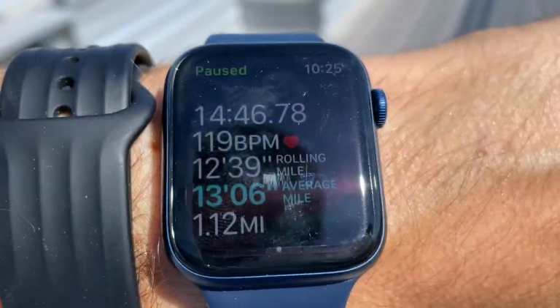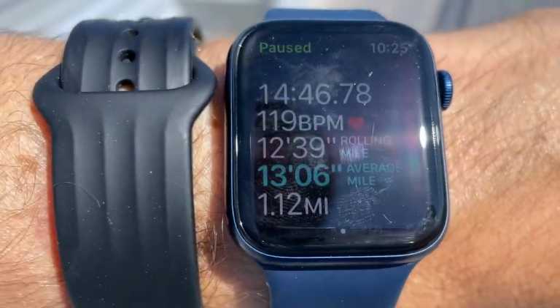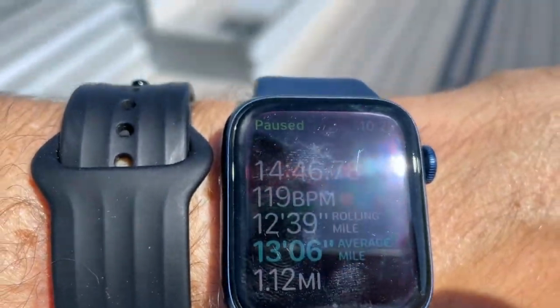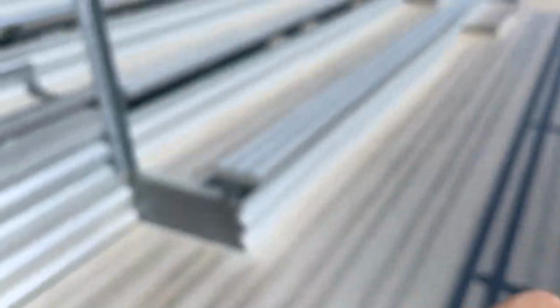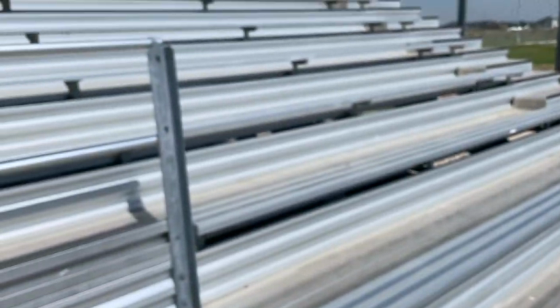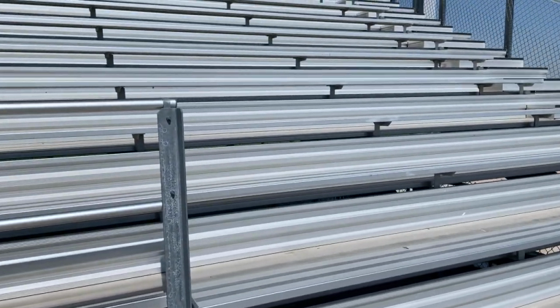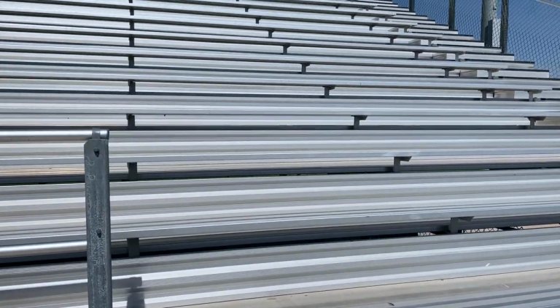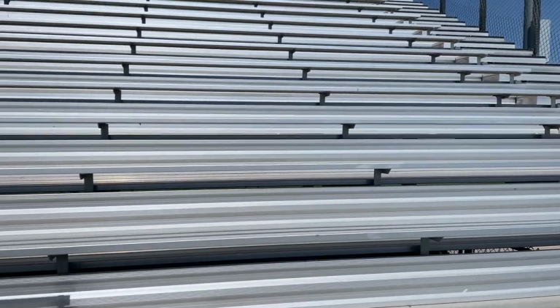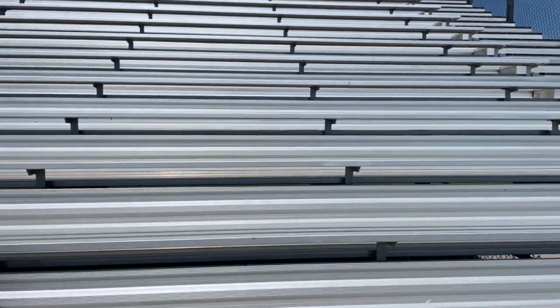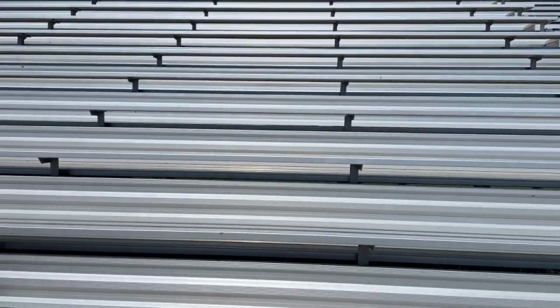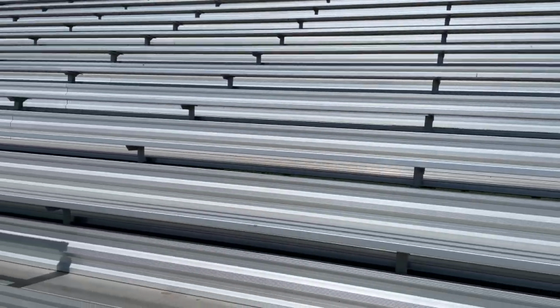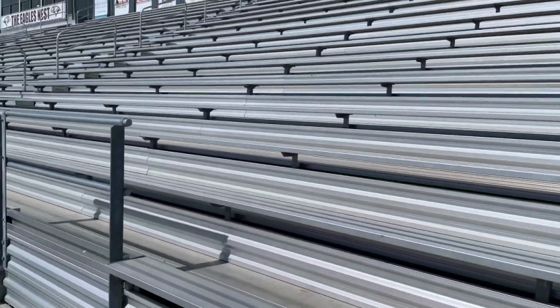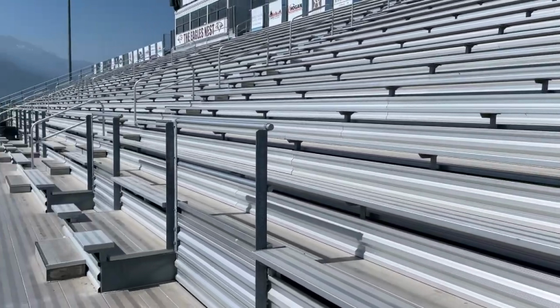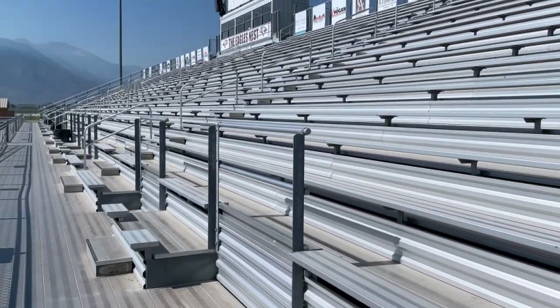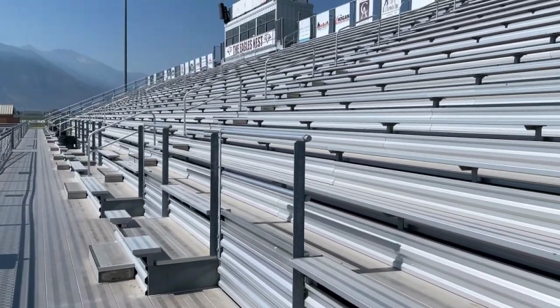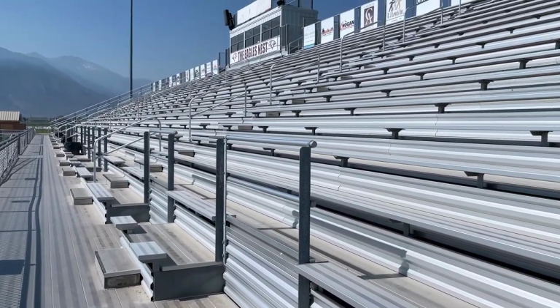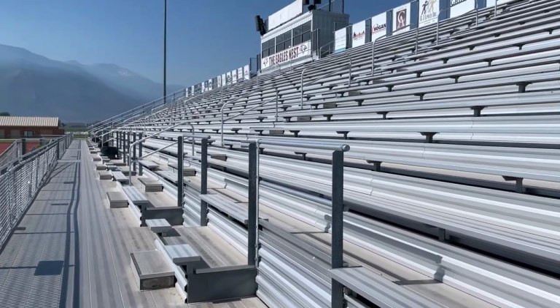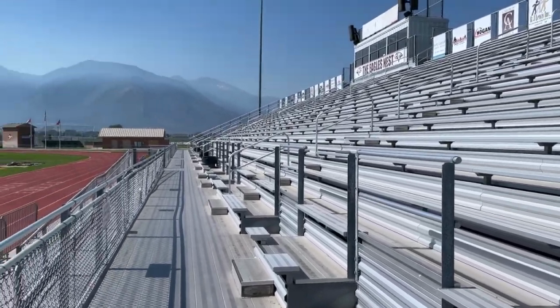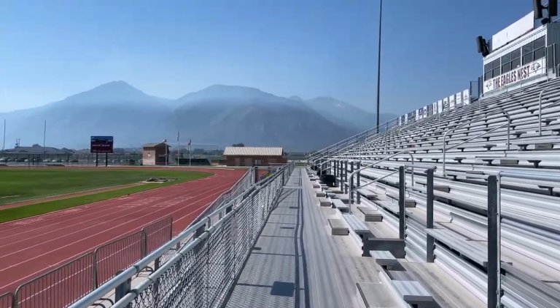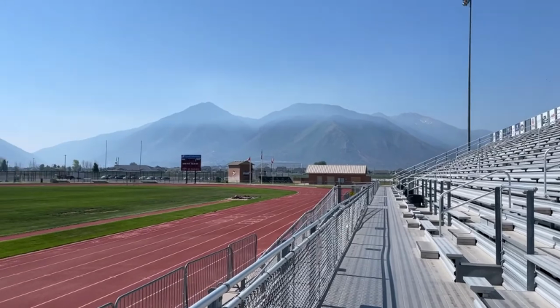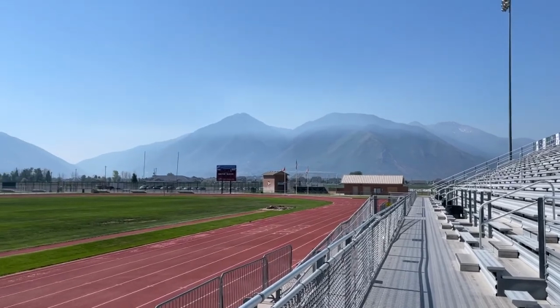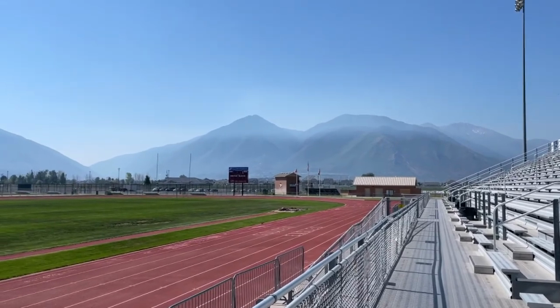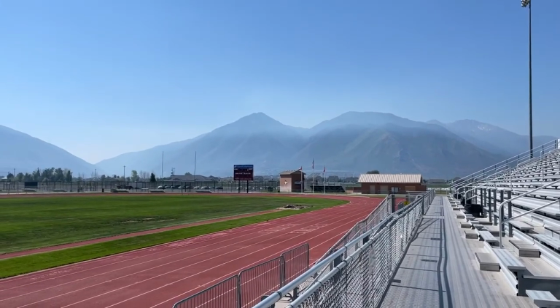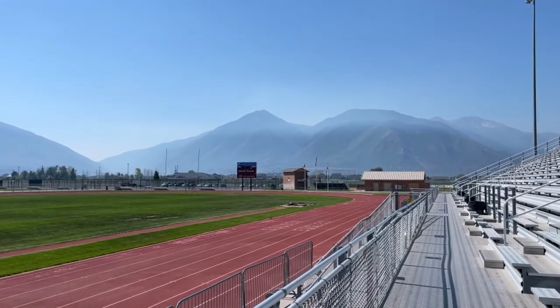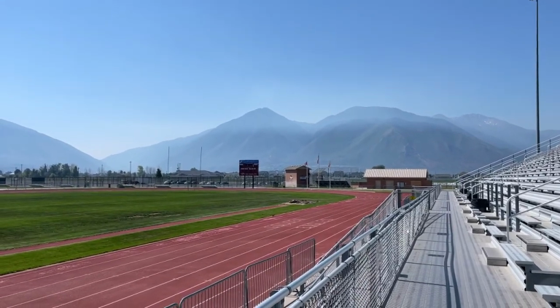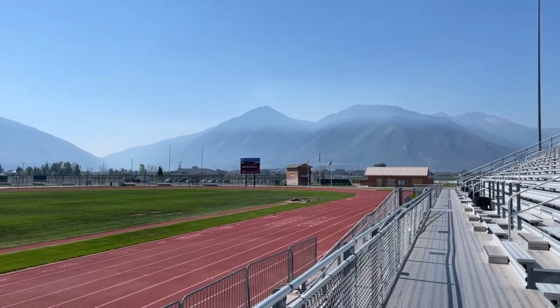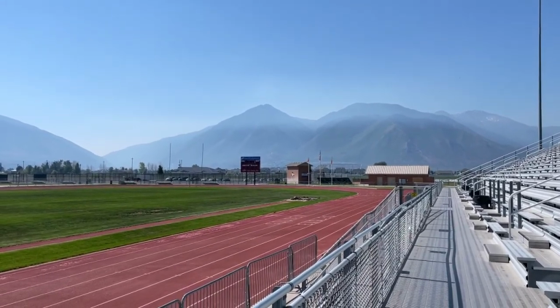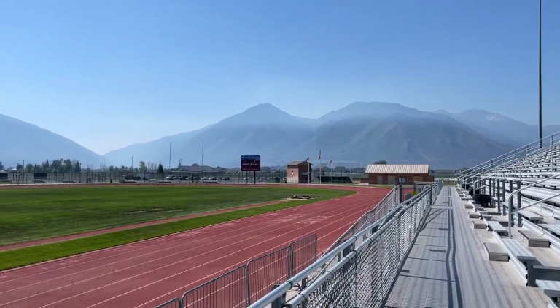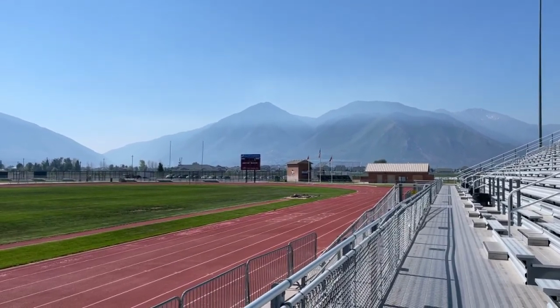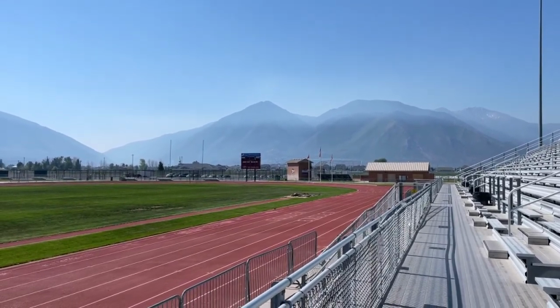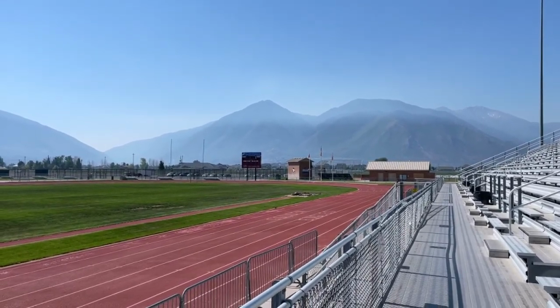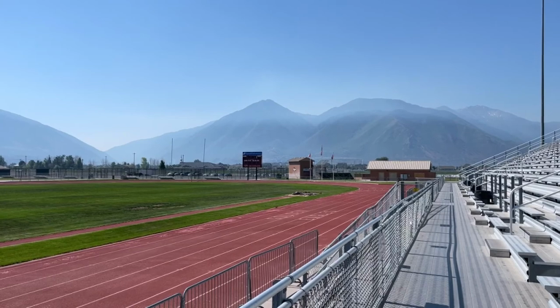Let's work out some more and do some stairs. A lot of stairs. And man, is it smoky today. I should probably run indoors.